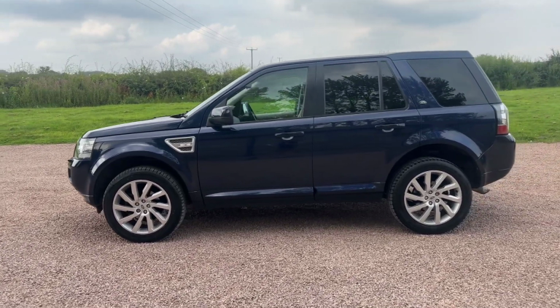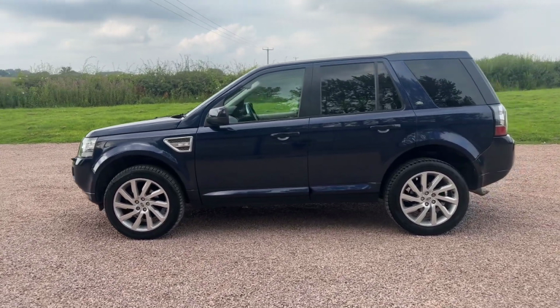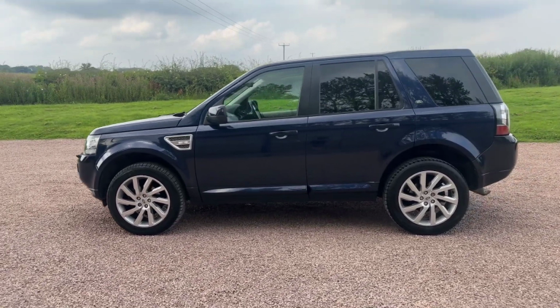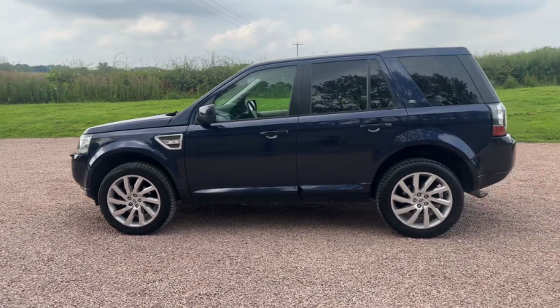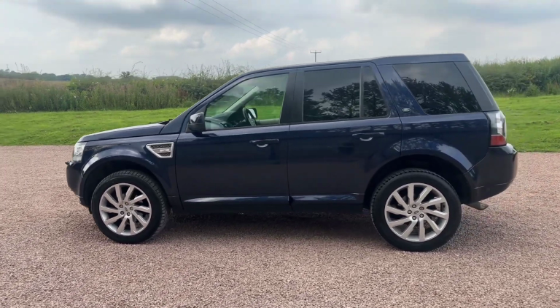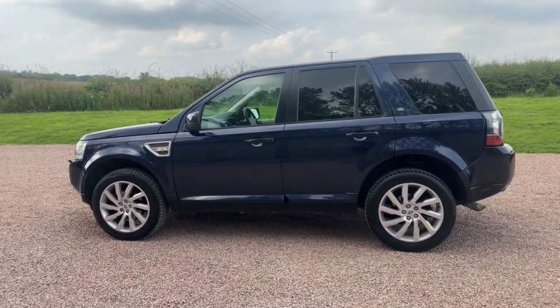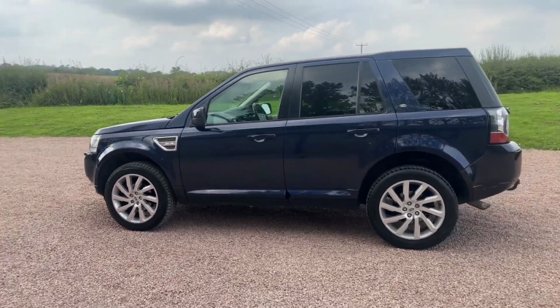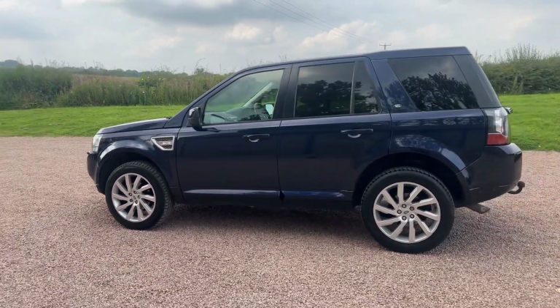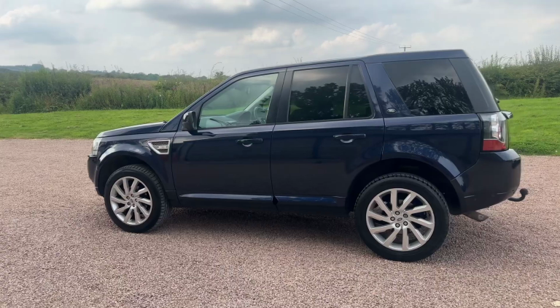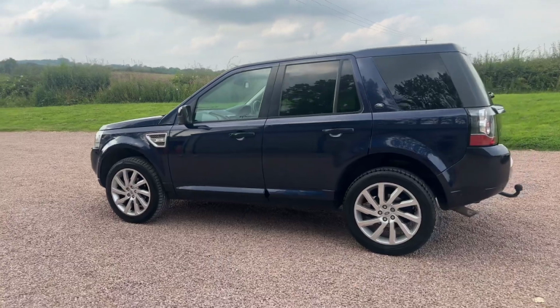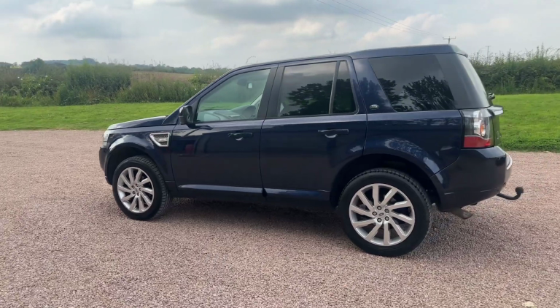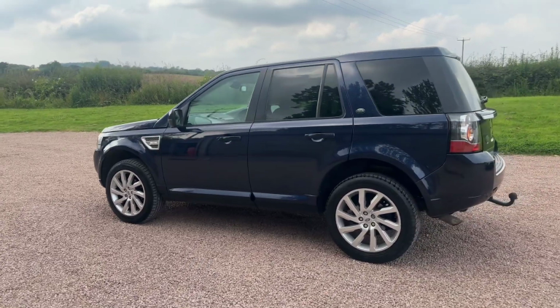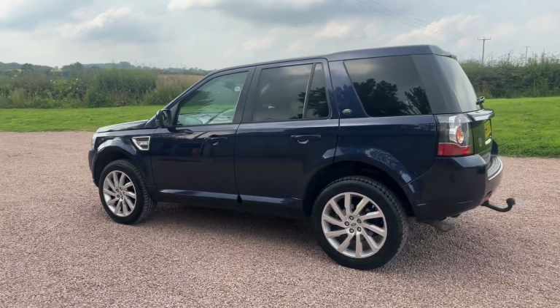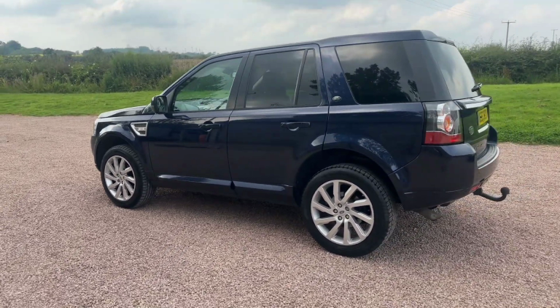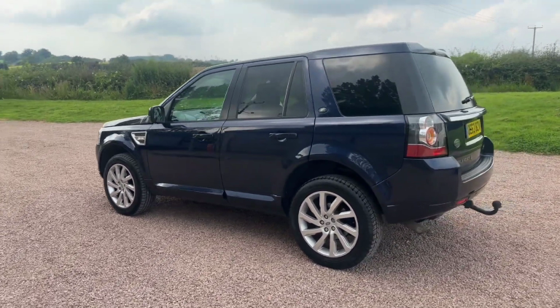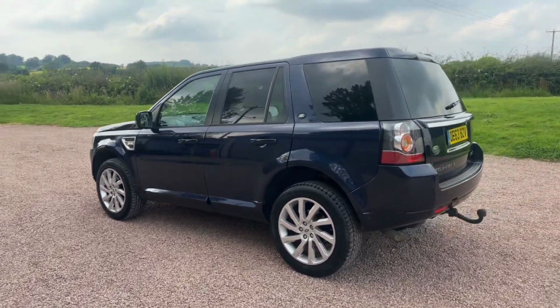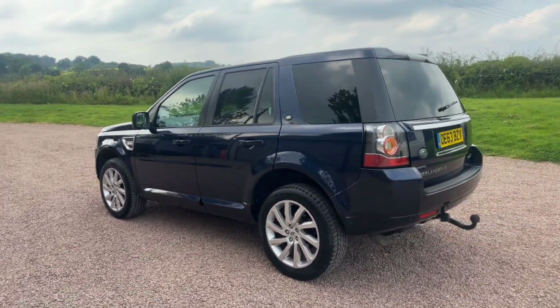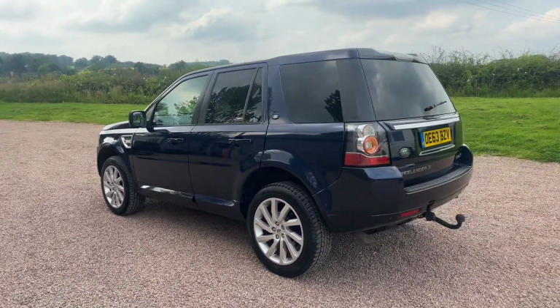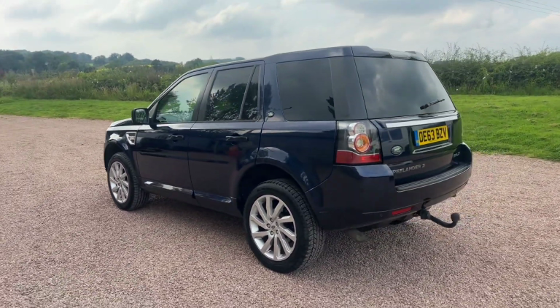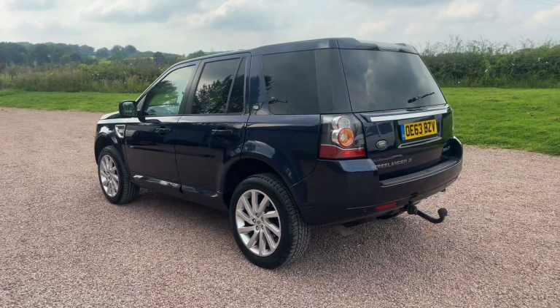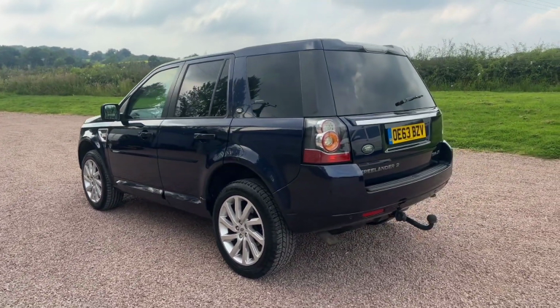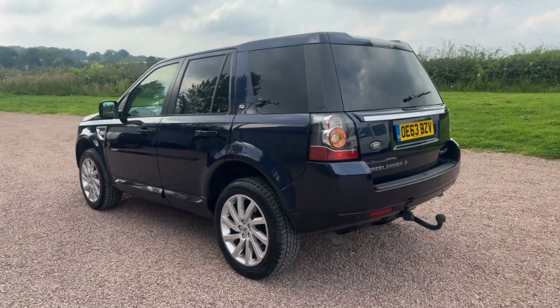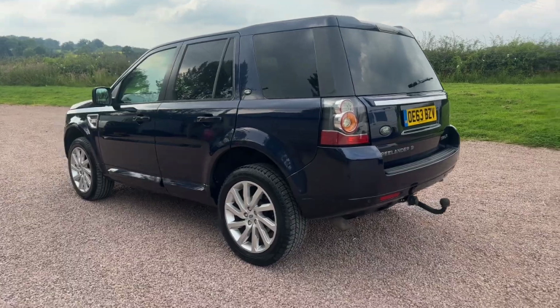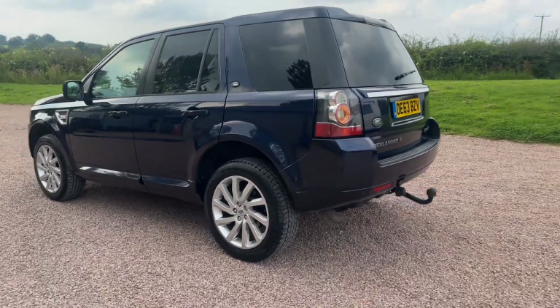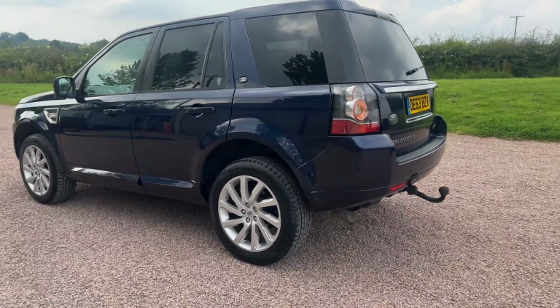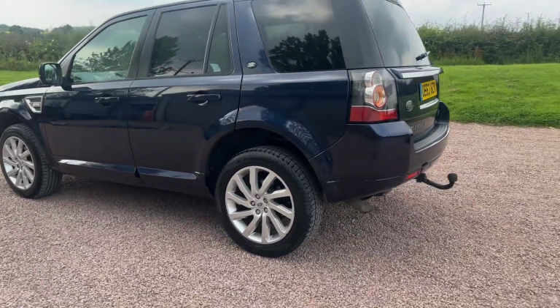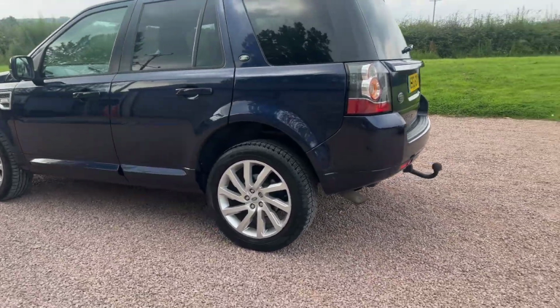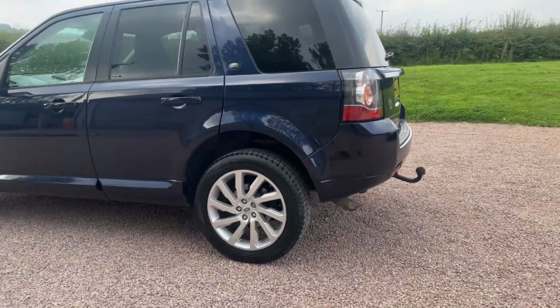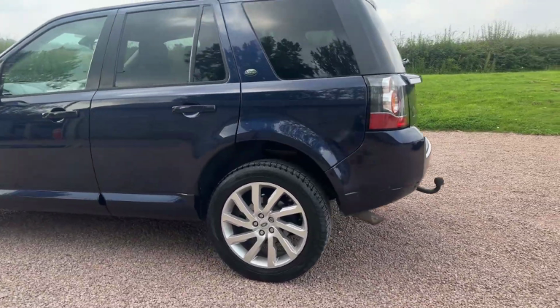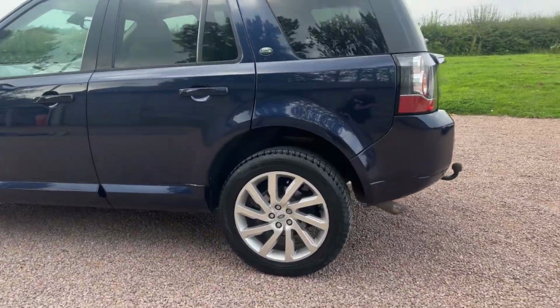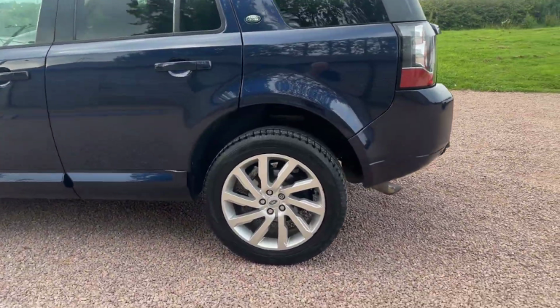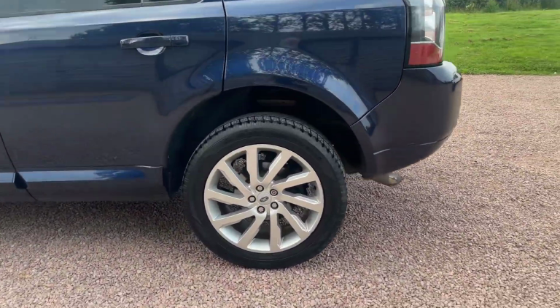MOT'd till Christmas, two new tyres on the front, two keys, Loire blue, dark leather. Tow bar, privacy glass, front and rear park sensors, sat nav, Bluetooth — £9,995.